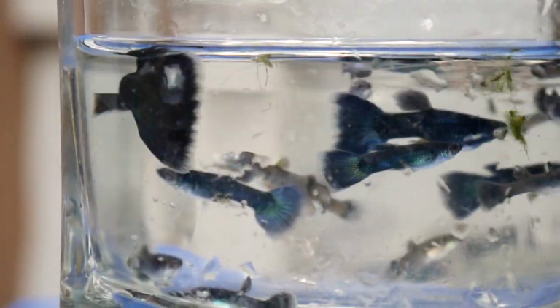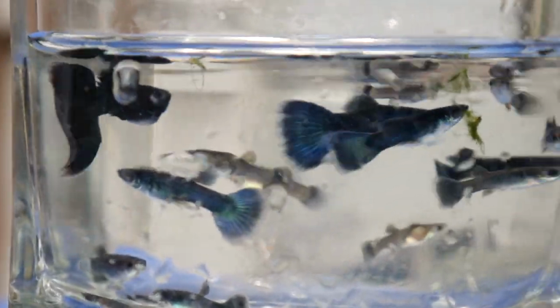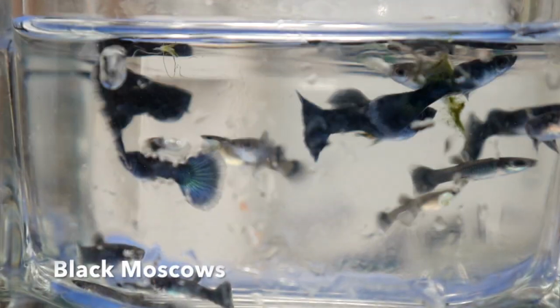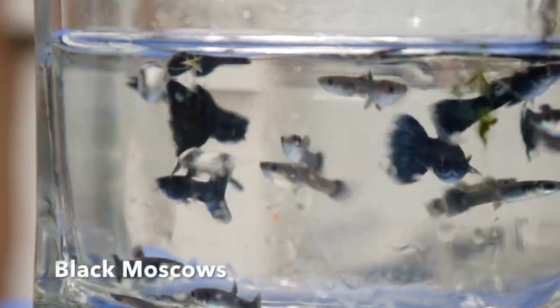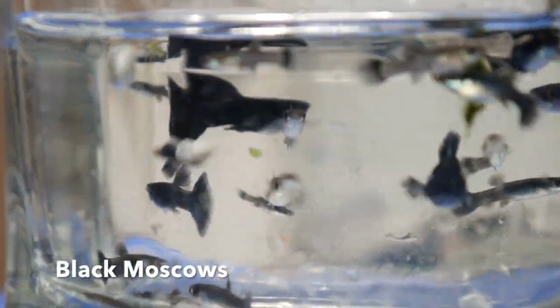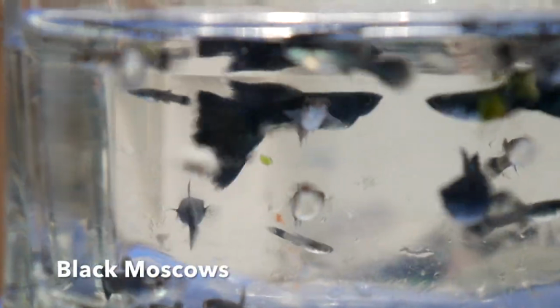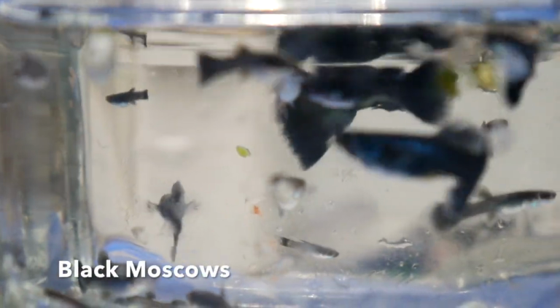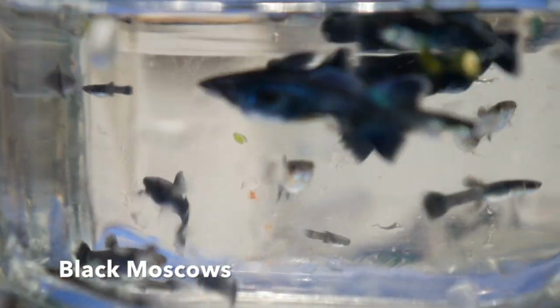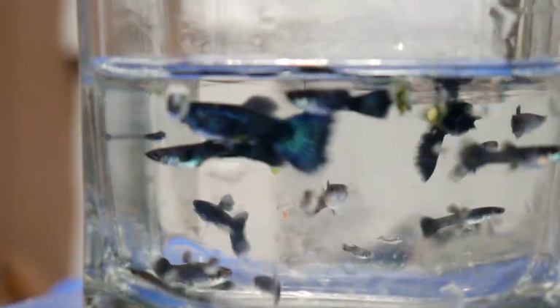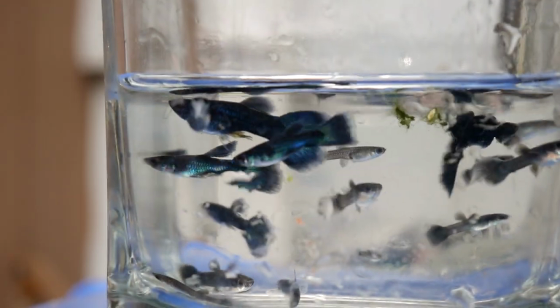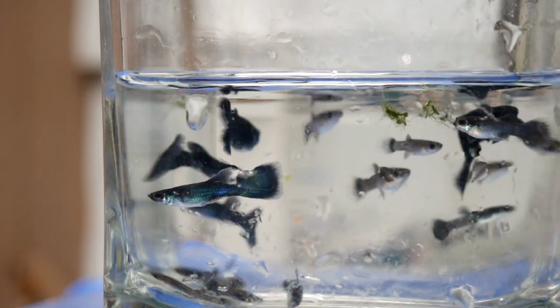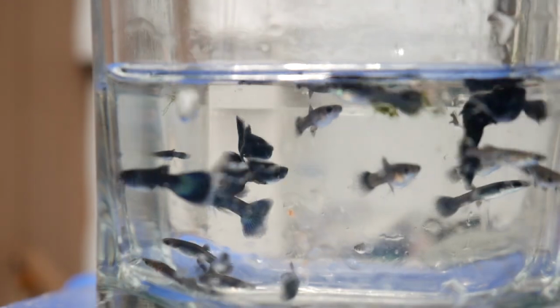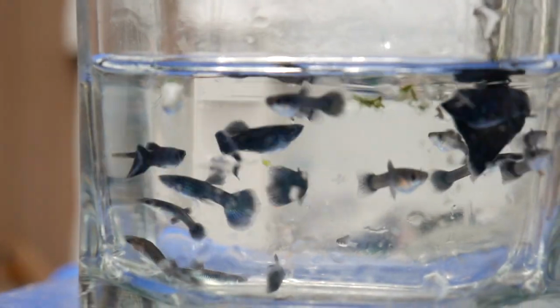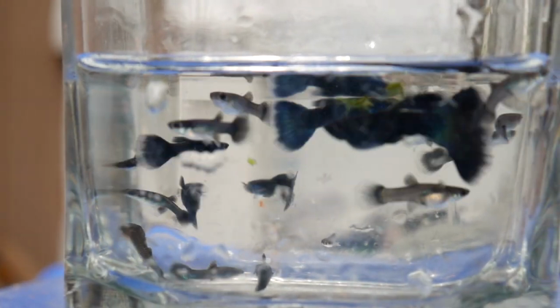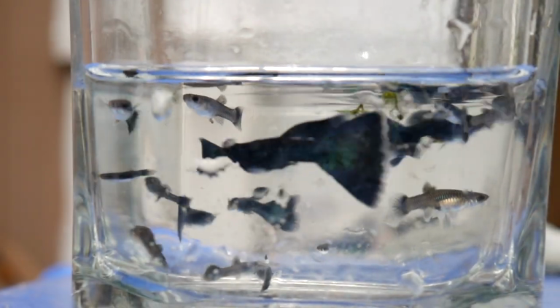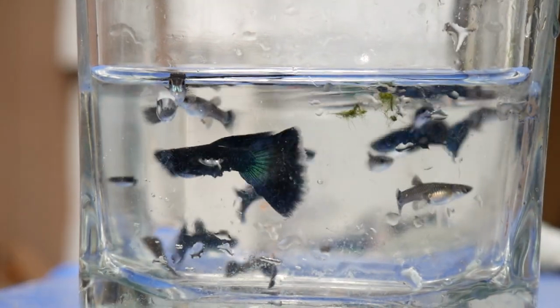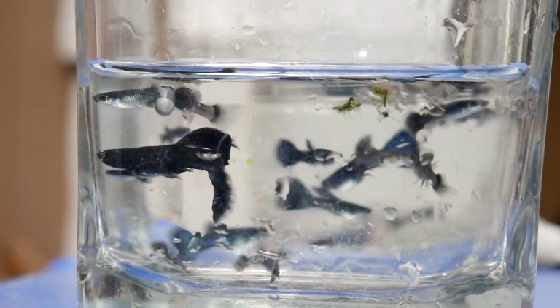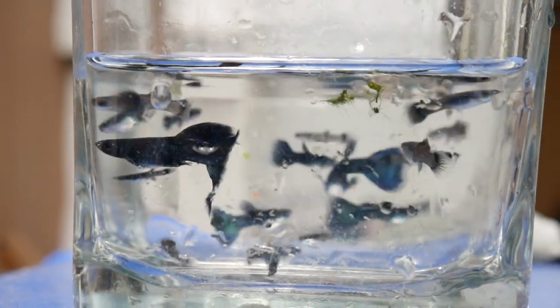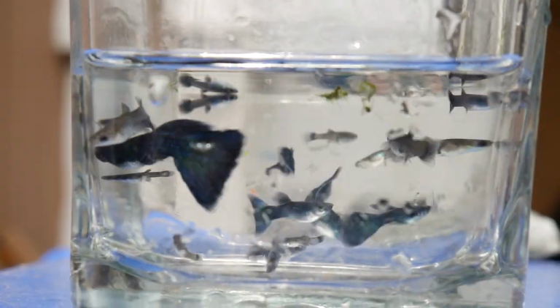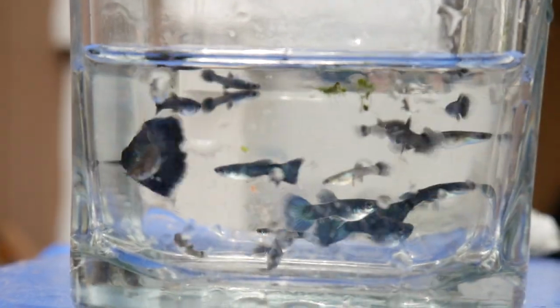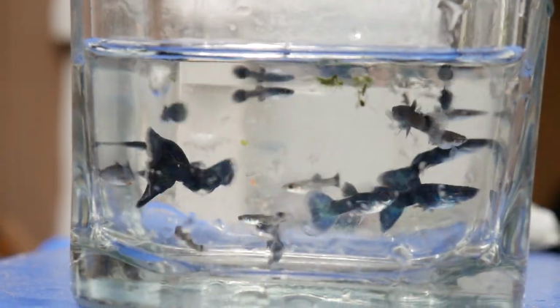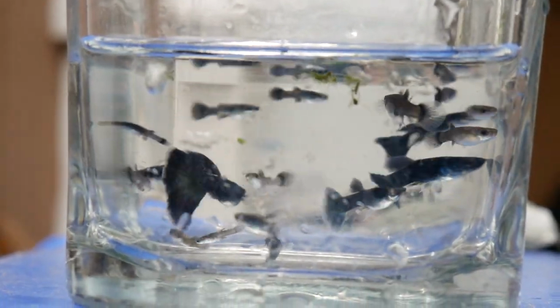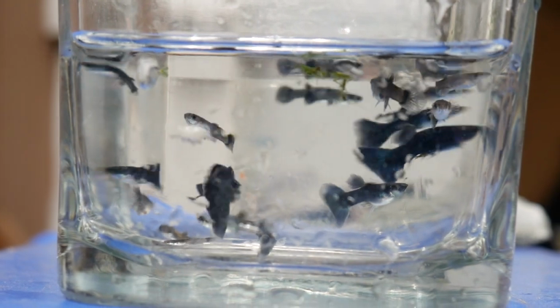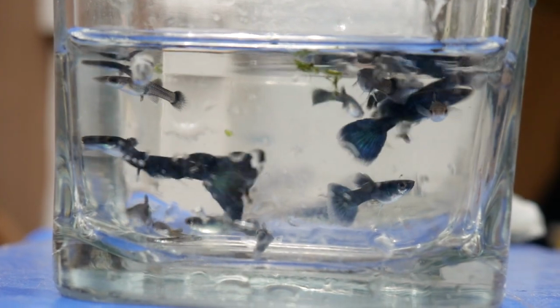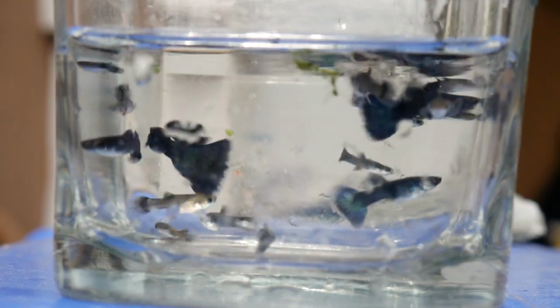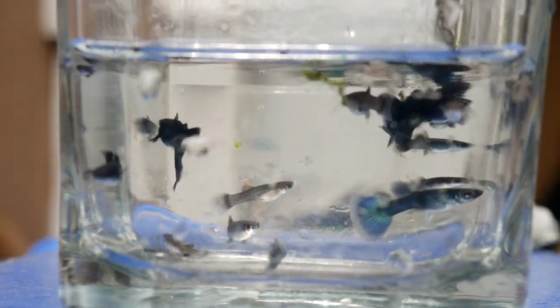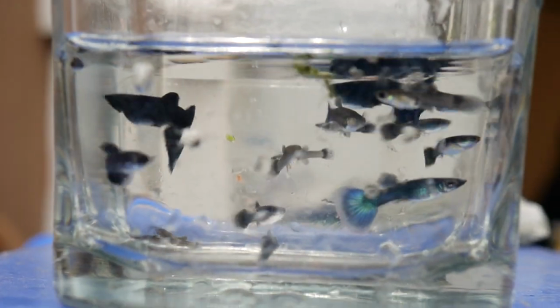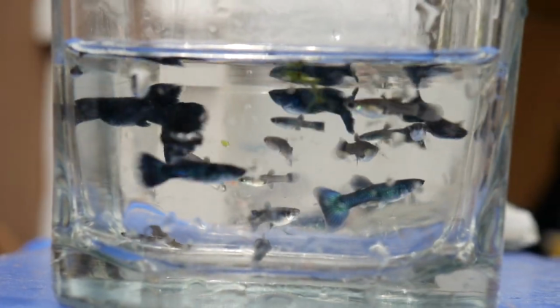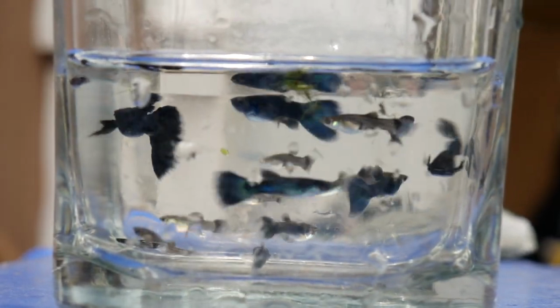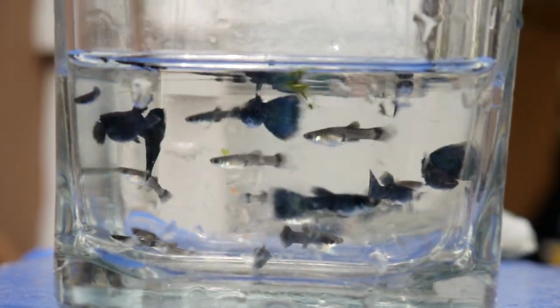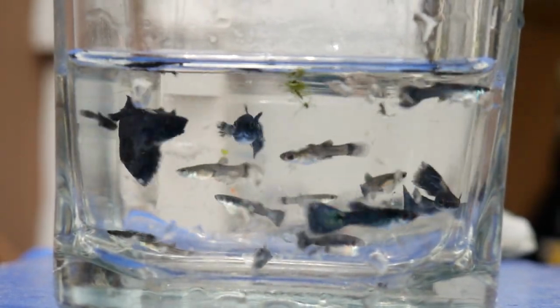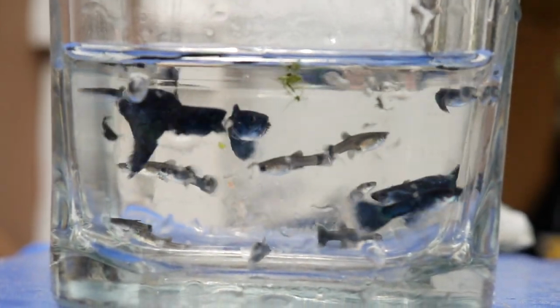Here we have some black Moscows. This strain of black also has a lot of greens that showed up in it — kind of a very dark blue-green. I thought it was pretty interesting.